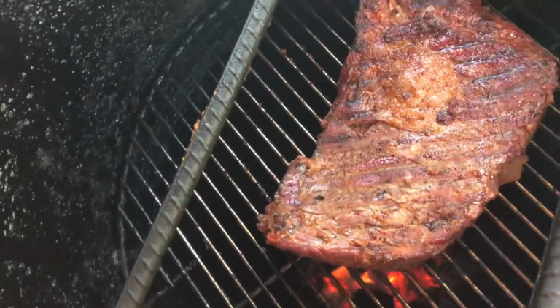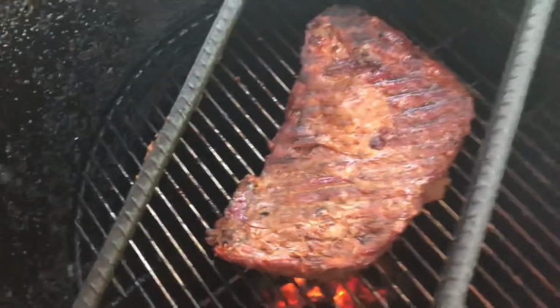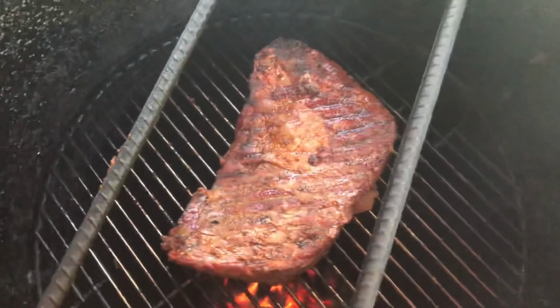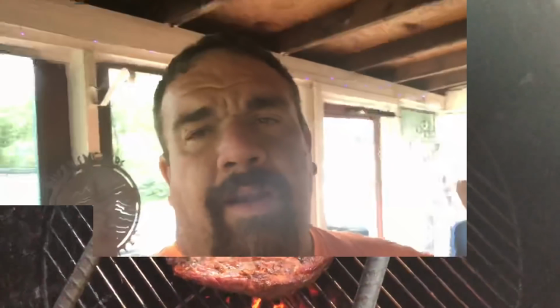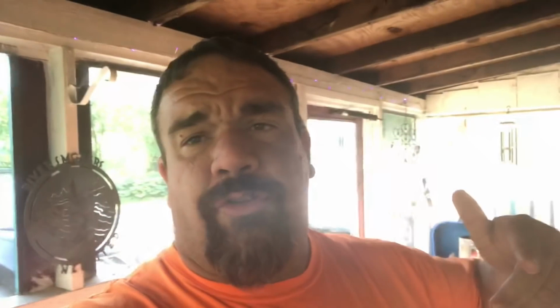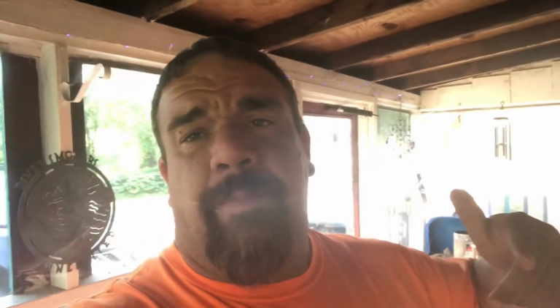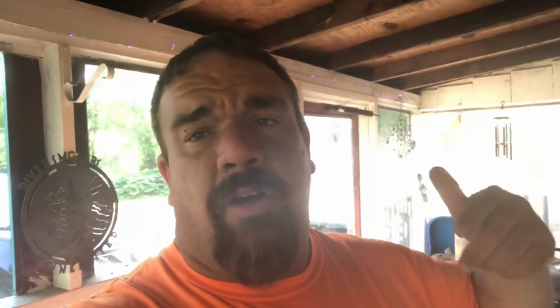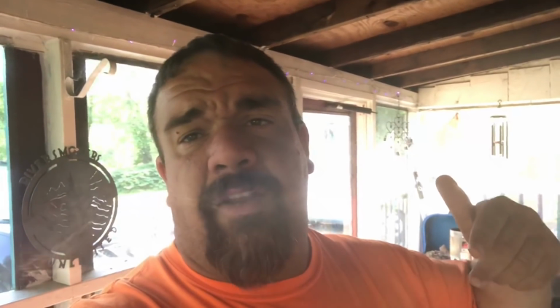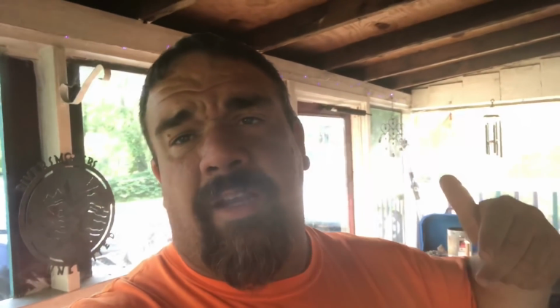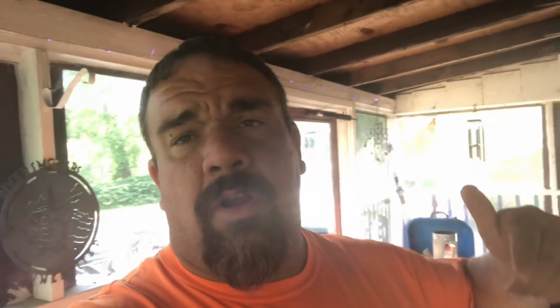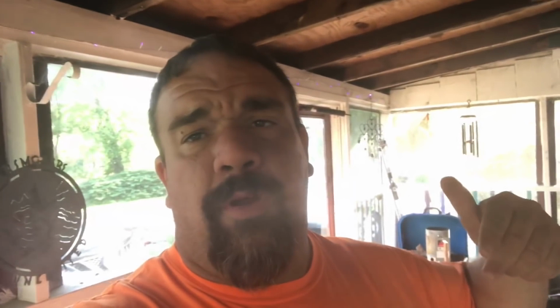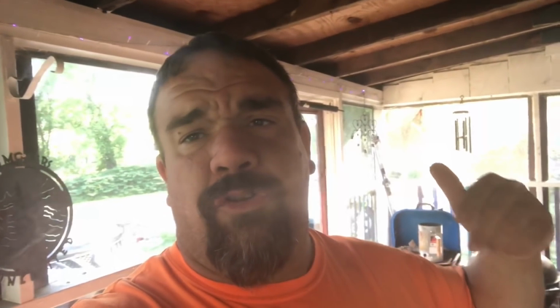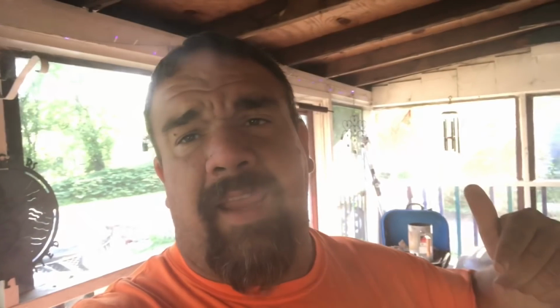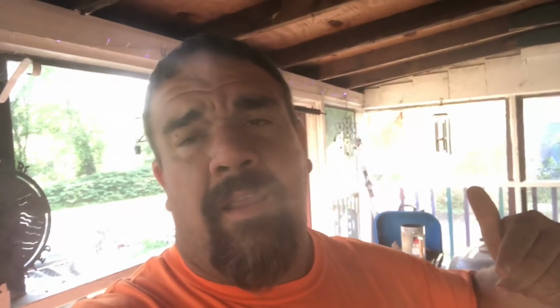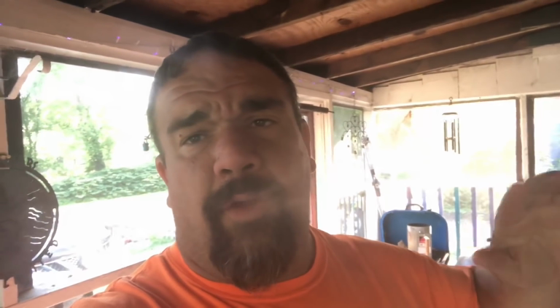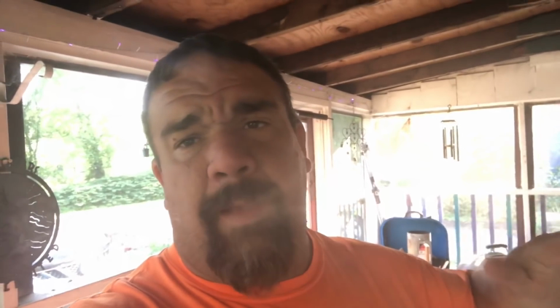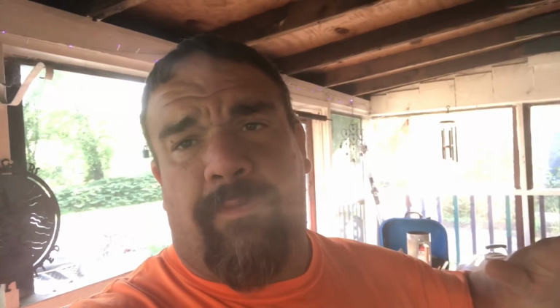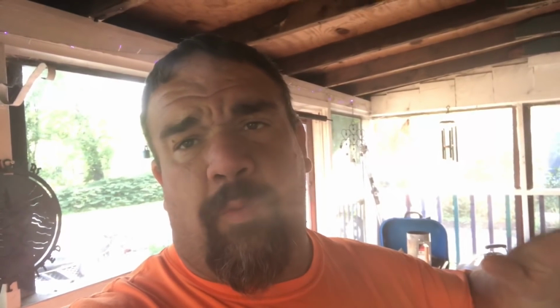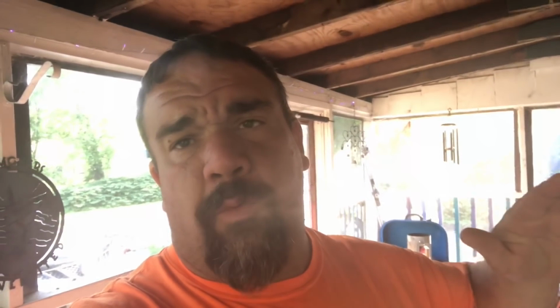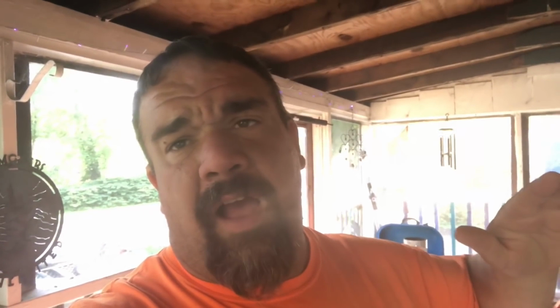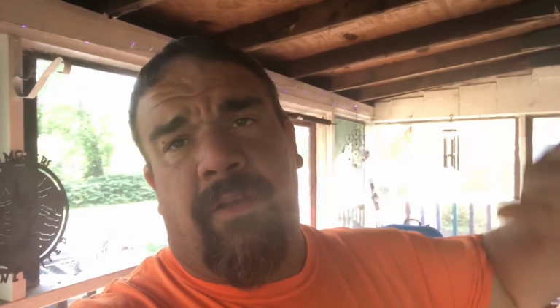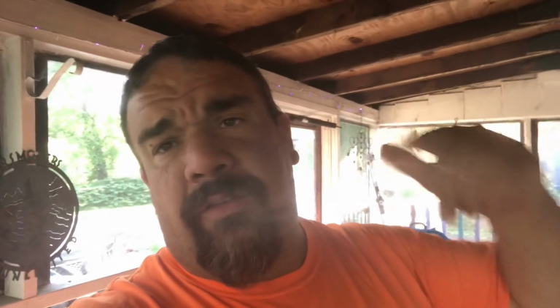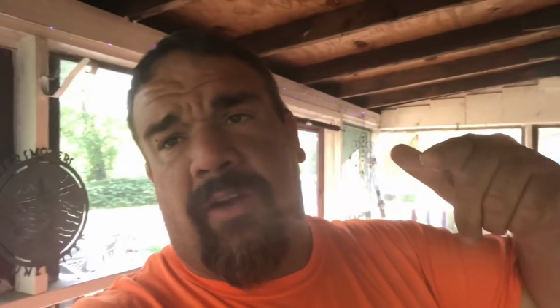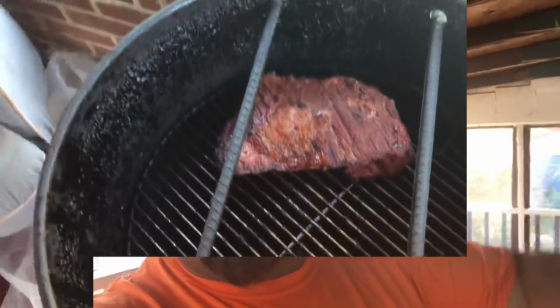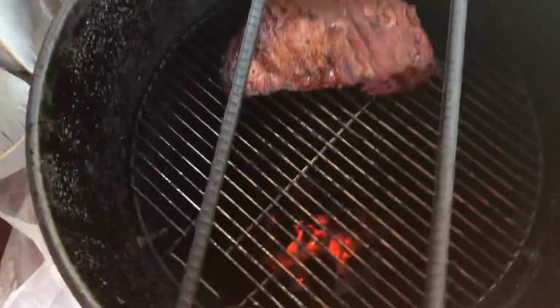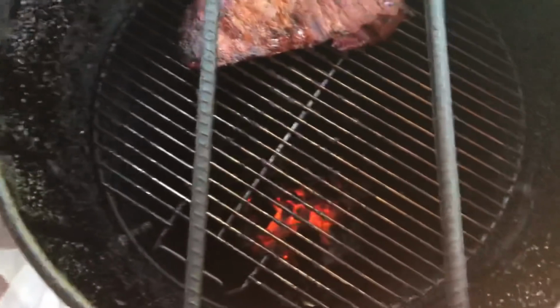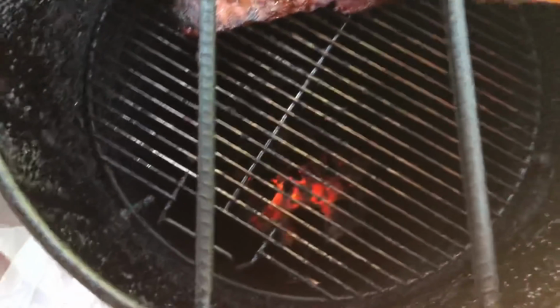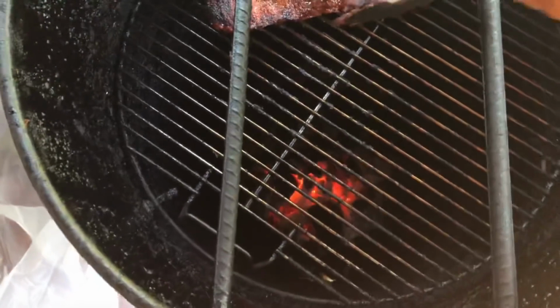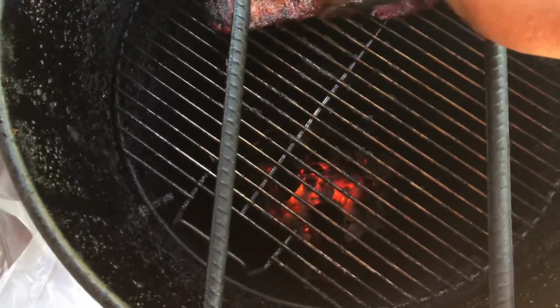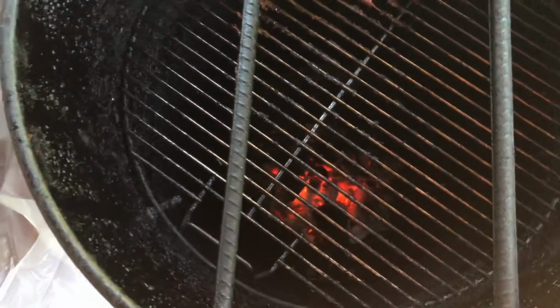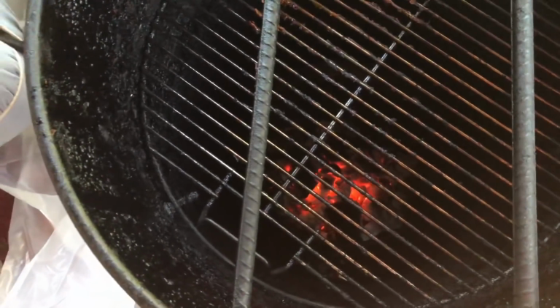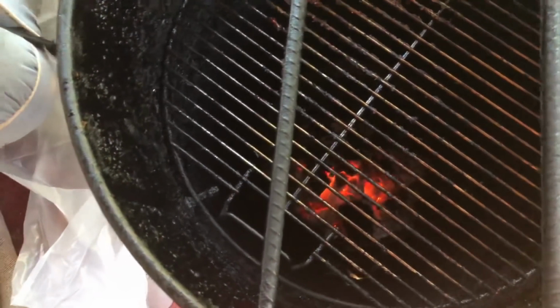Alright guys, our tri-tip is at 110 degrees. We're going to go ahead and put it over direct heat until it reaches about 140 to 145, so let's get her done. Alright guys, our coals are hot — we have it on the rack so to speak.